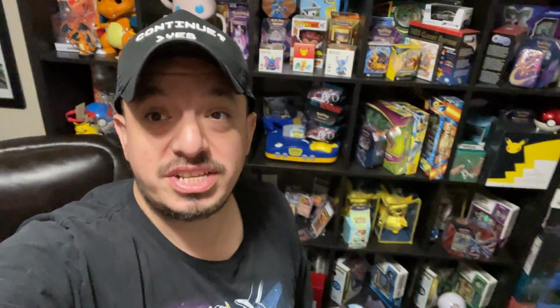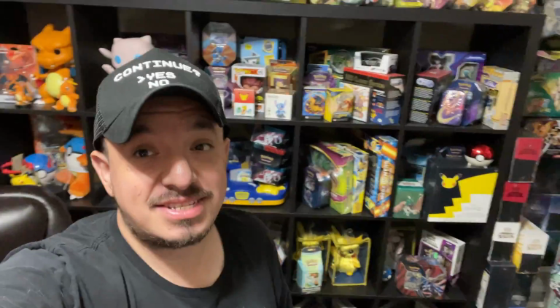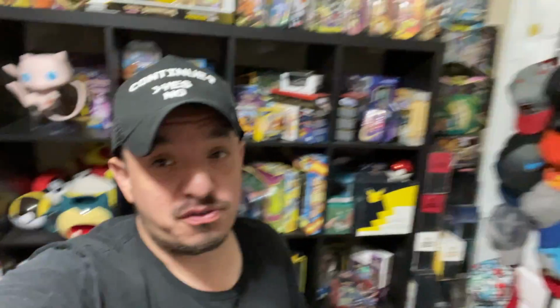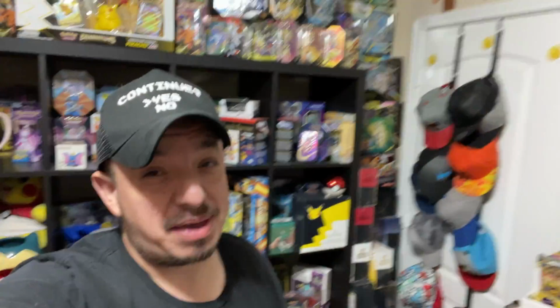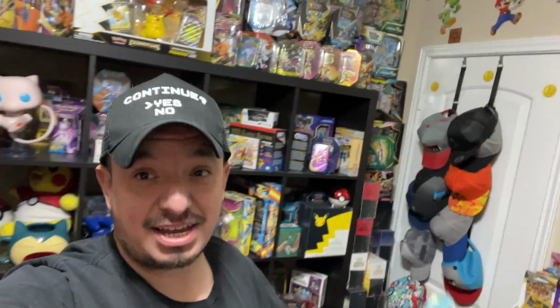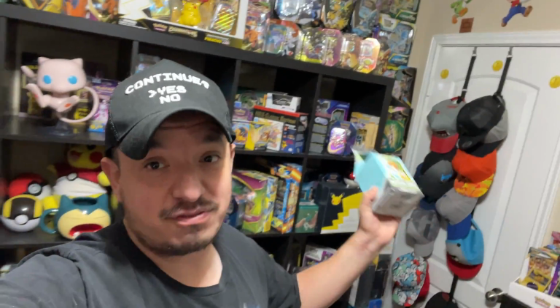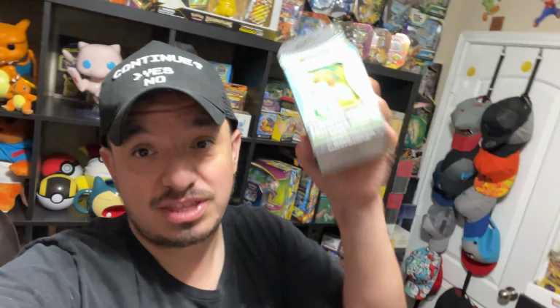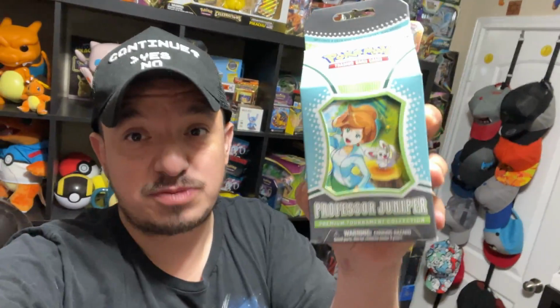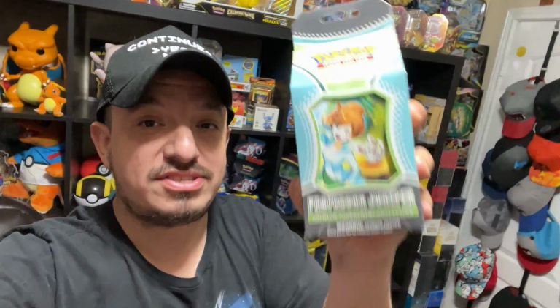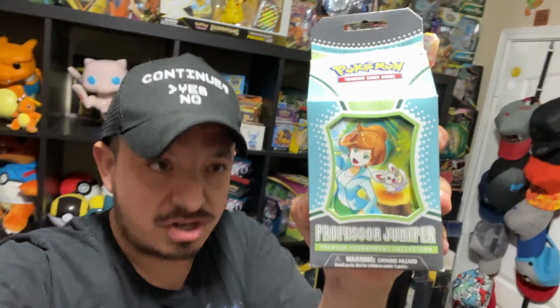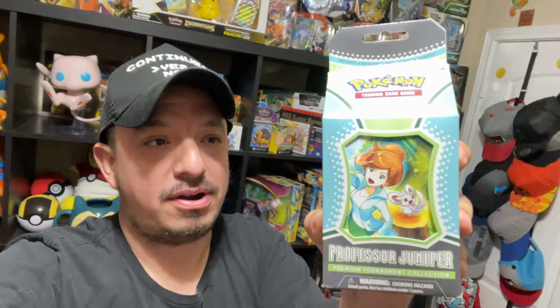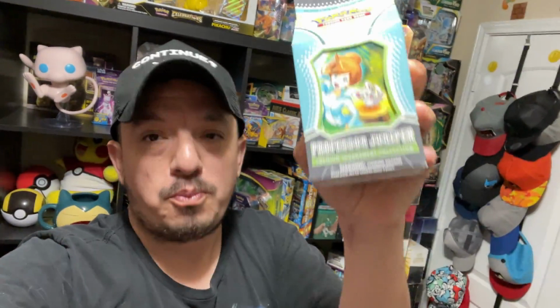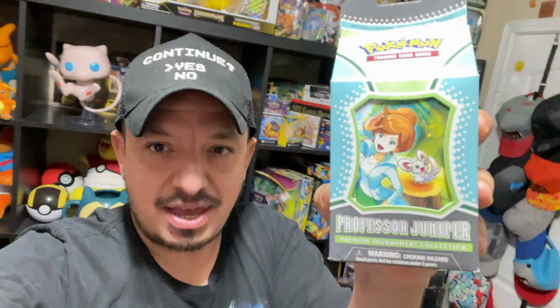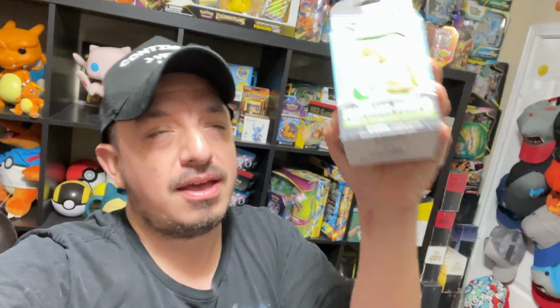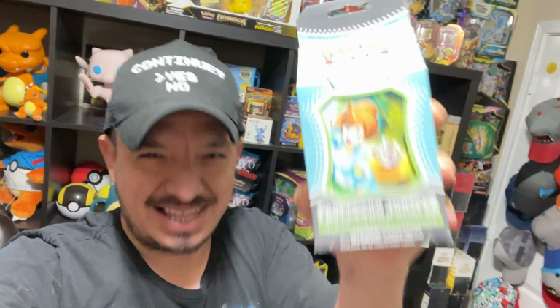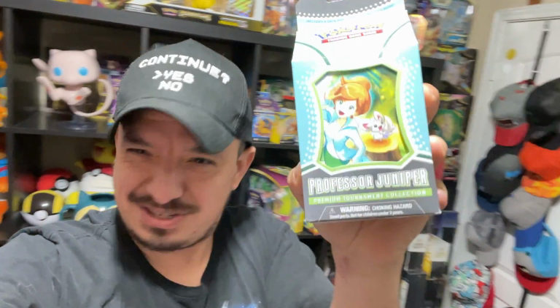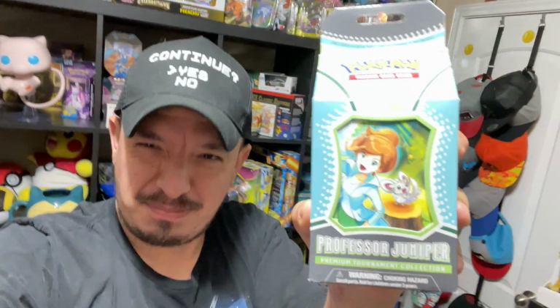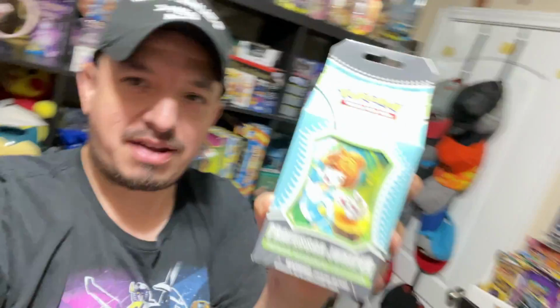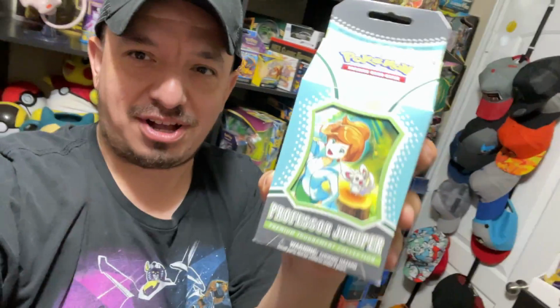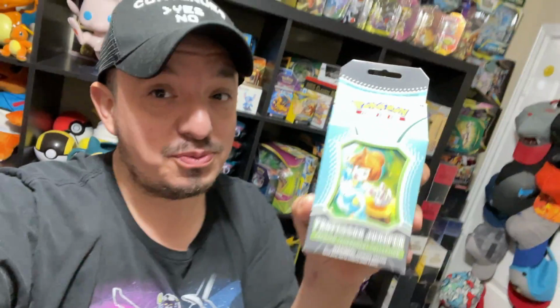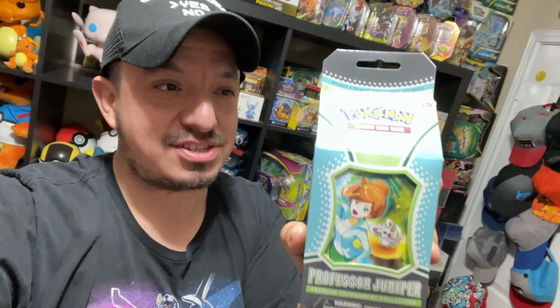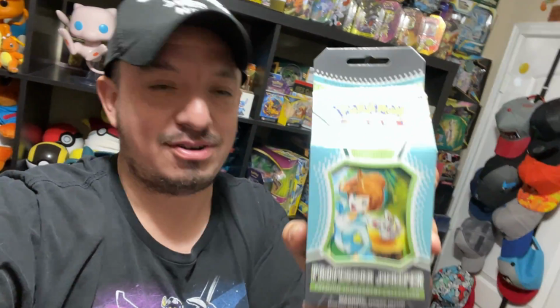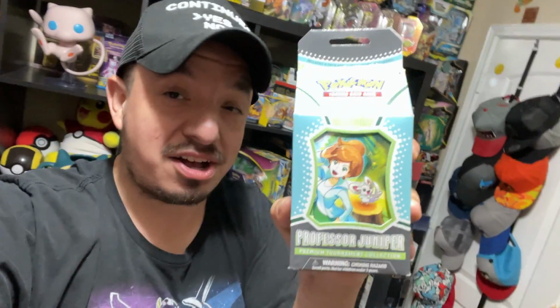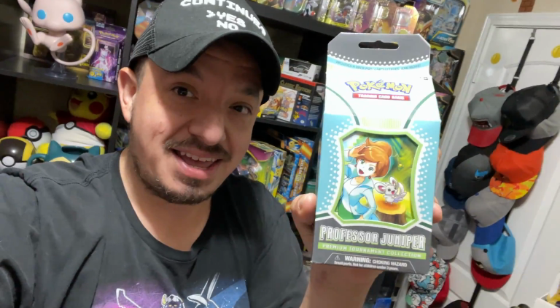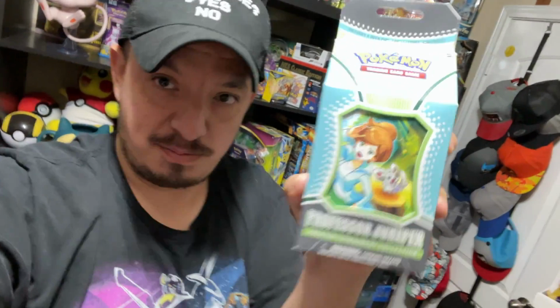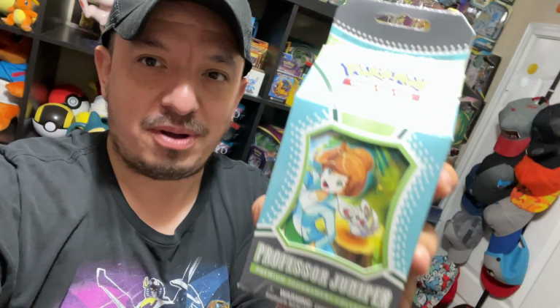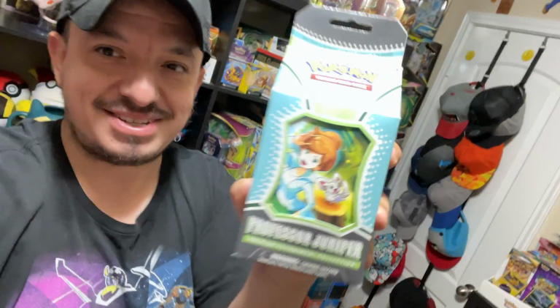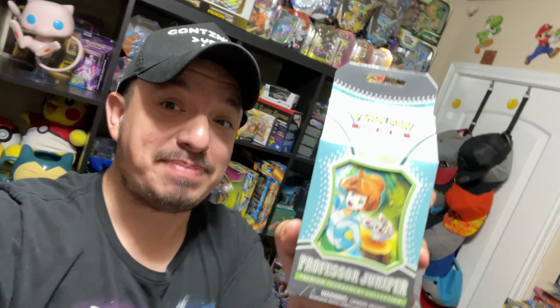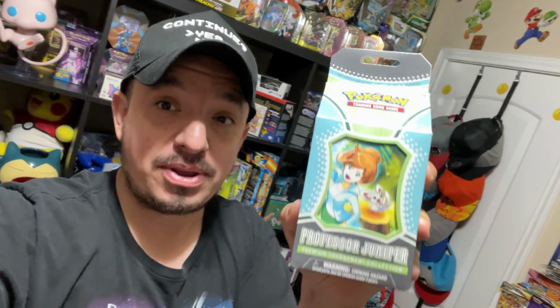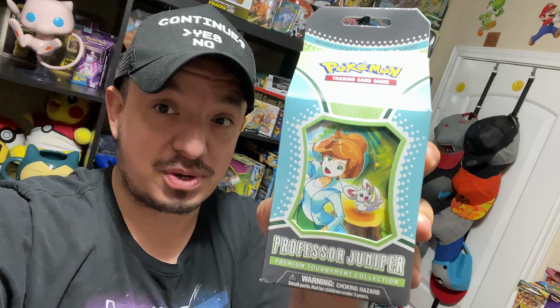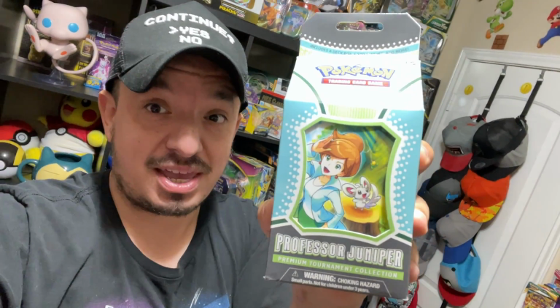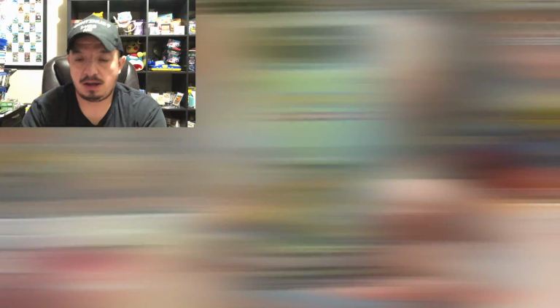What is up guys, it's your boy Falcon back in. Check out what we have today — we have this Professor Juniper Premium Collection tournament box, whatever it's called. We call it the milk box. Let's get this bad boy open and see what kind of pulls we can get.